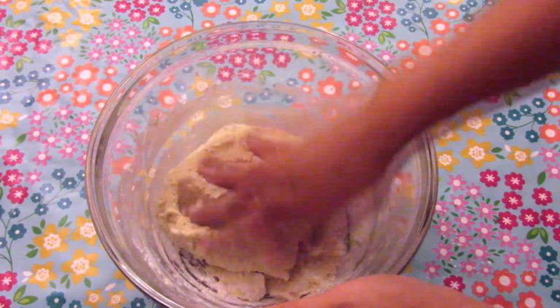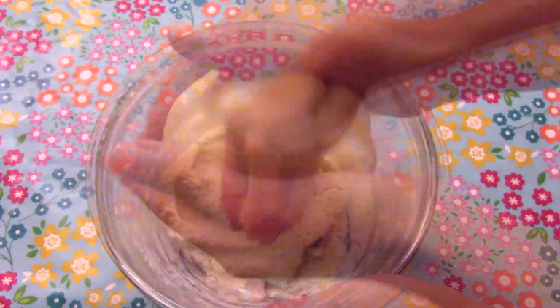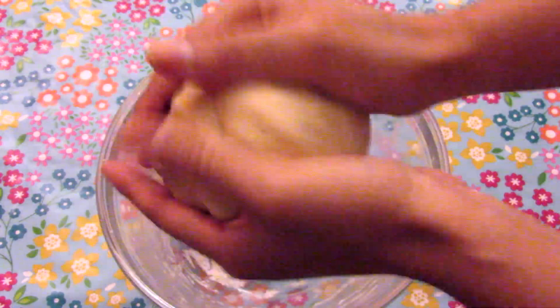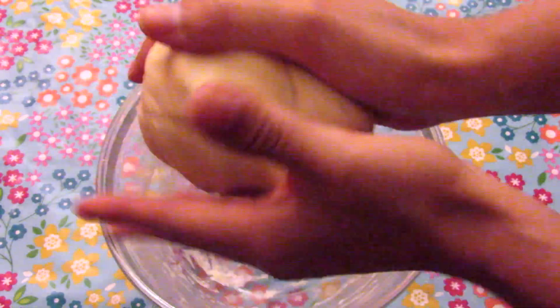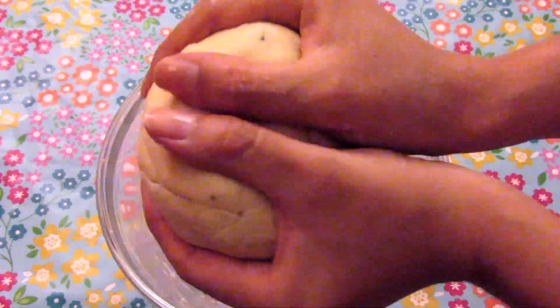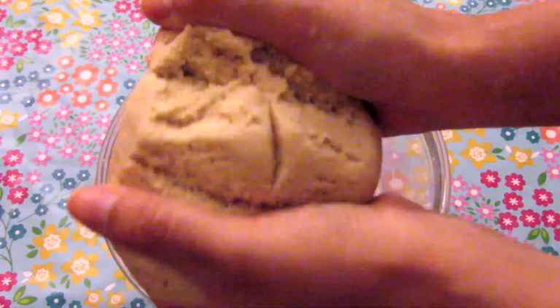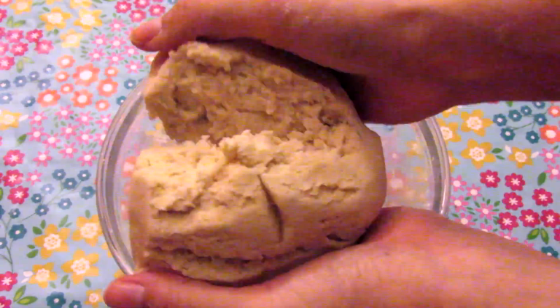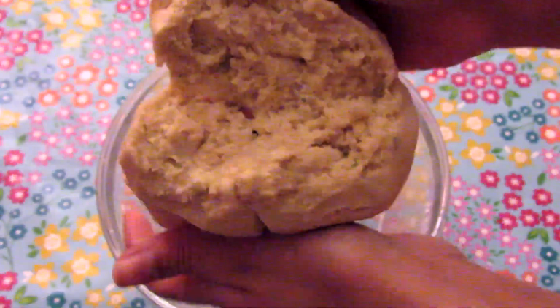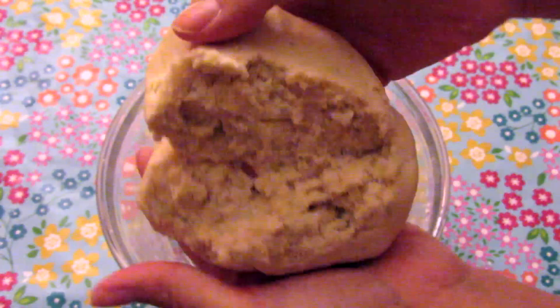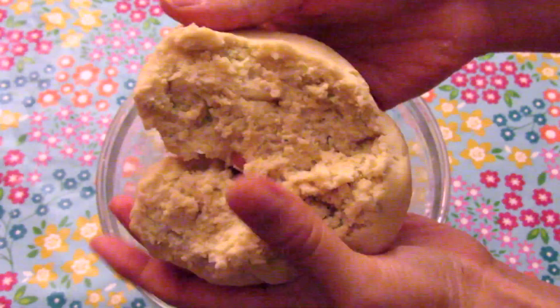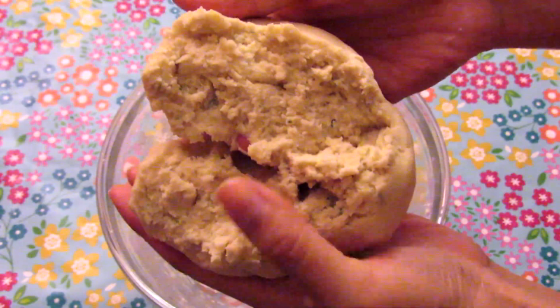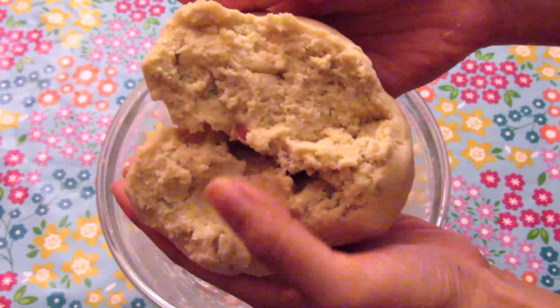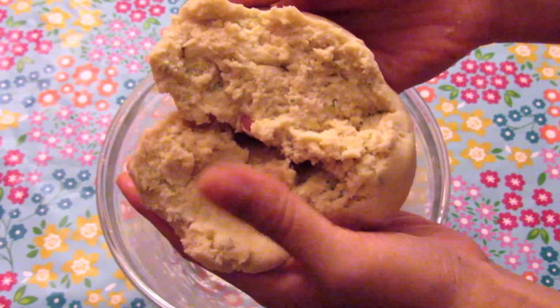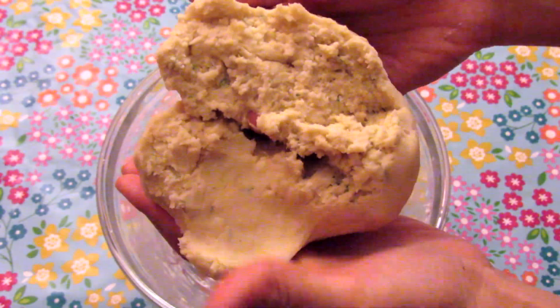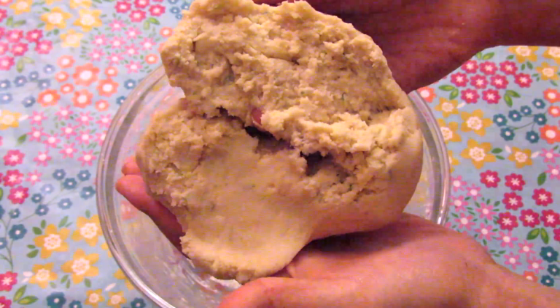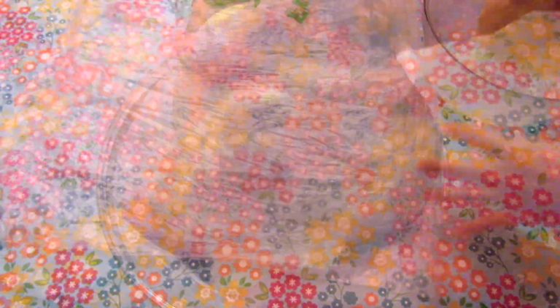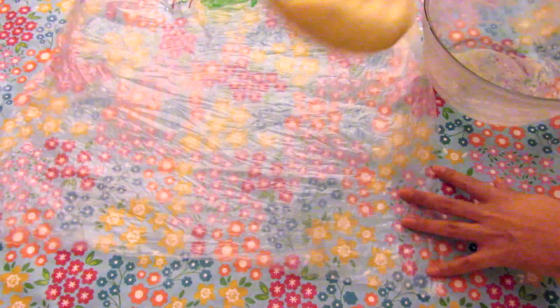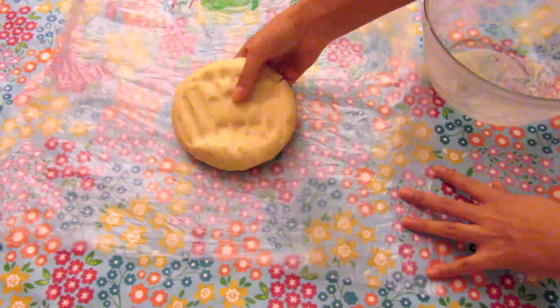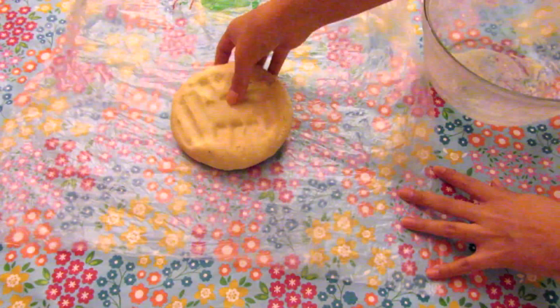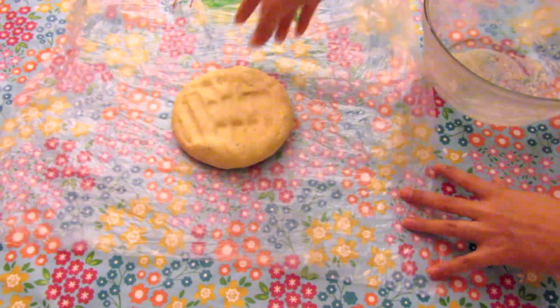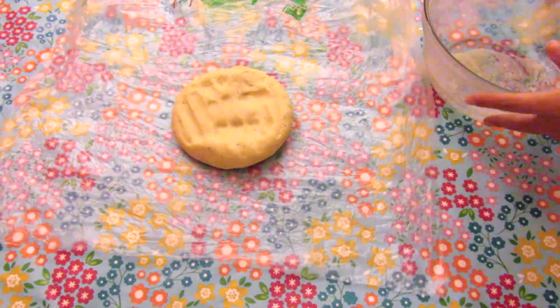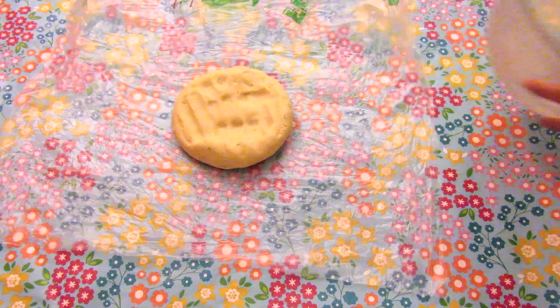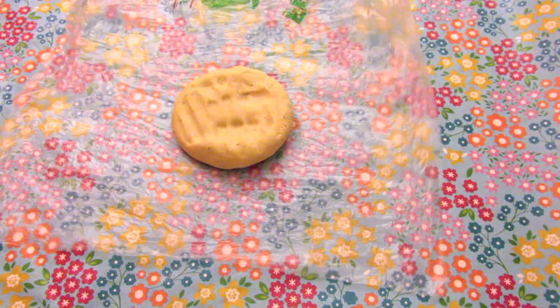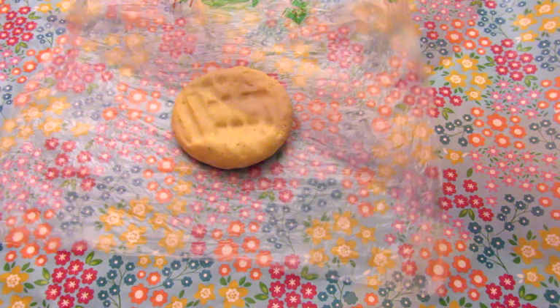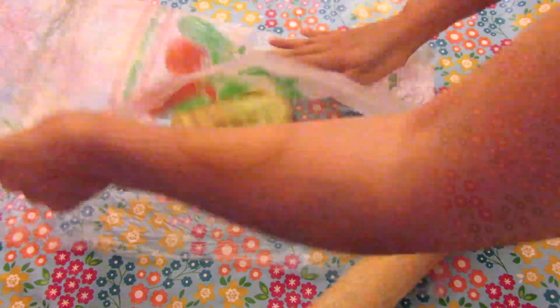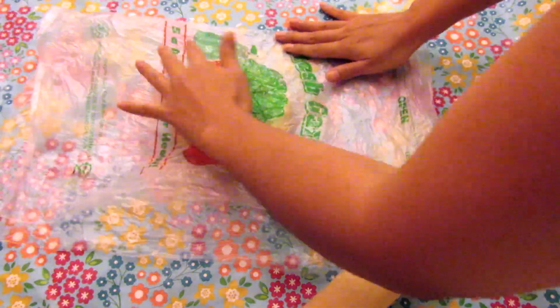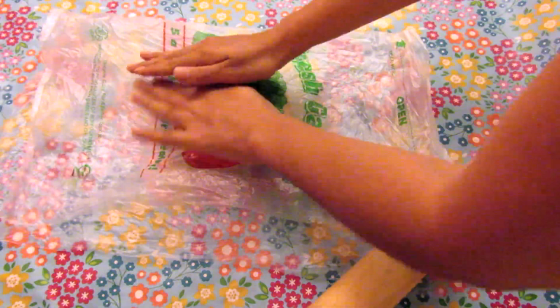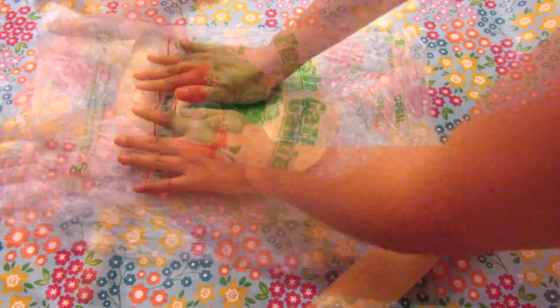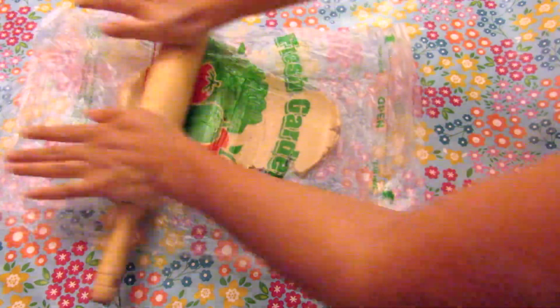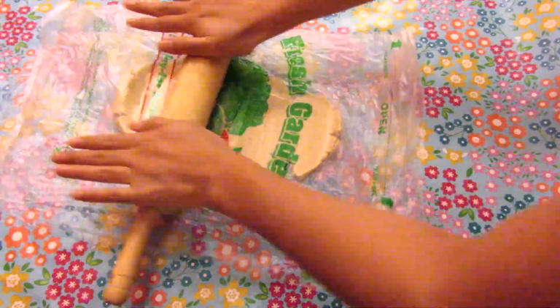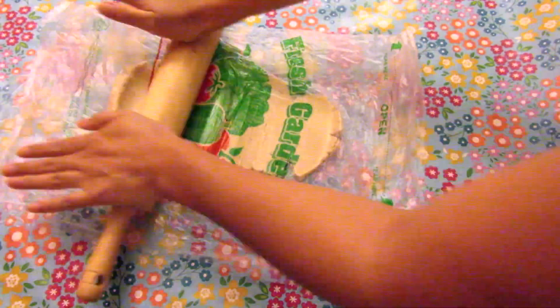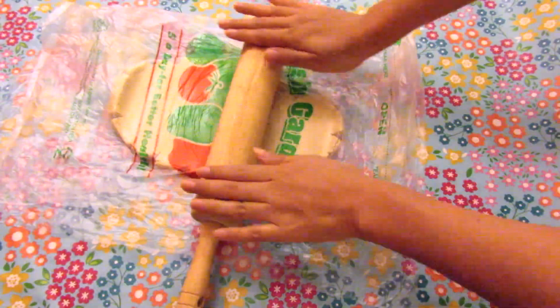When you see the dough with this consistency, it's time to bring it to the fridge for 30 minutes. When you take it out of the fridge, the dough is ready to knead with the rolling pin on a plastic surface.